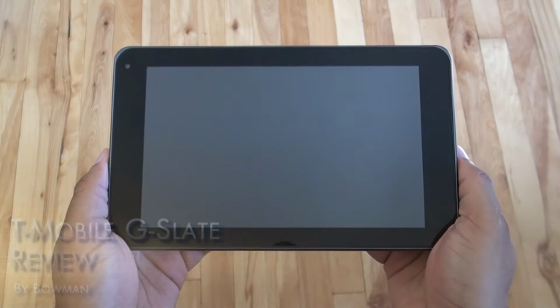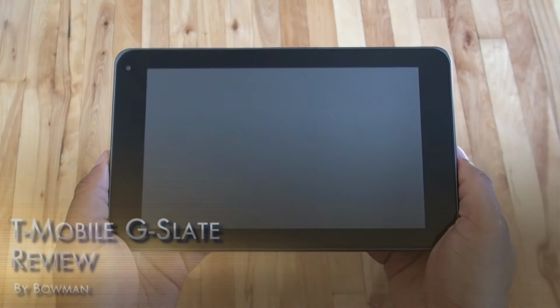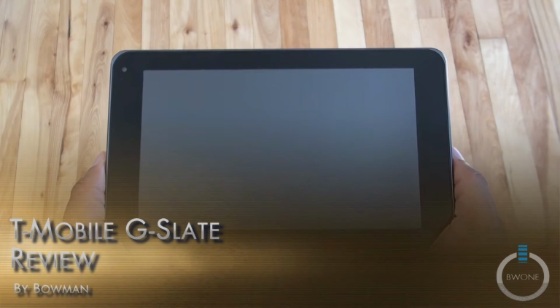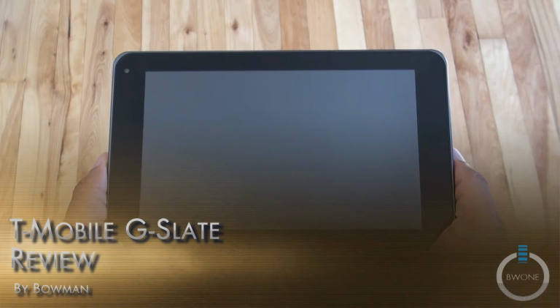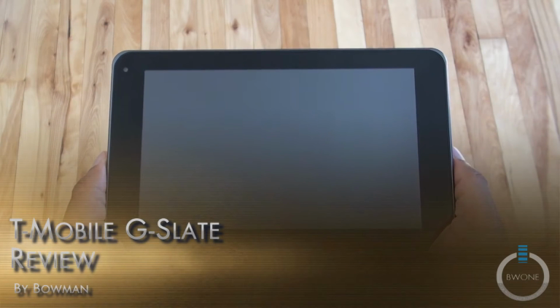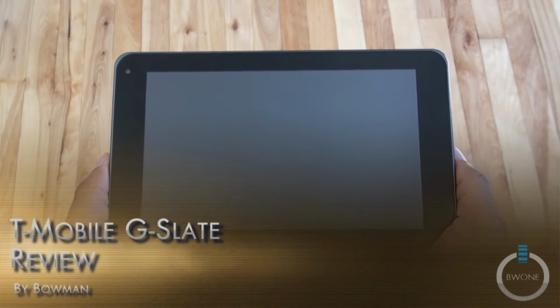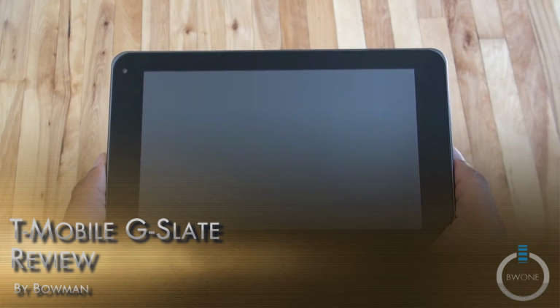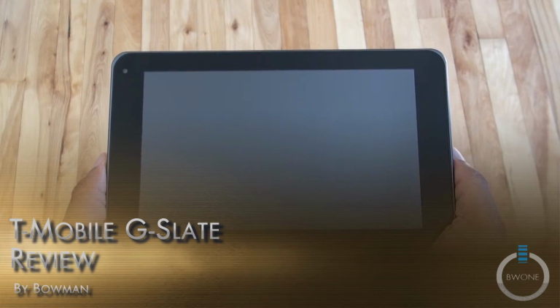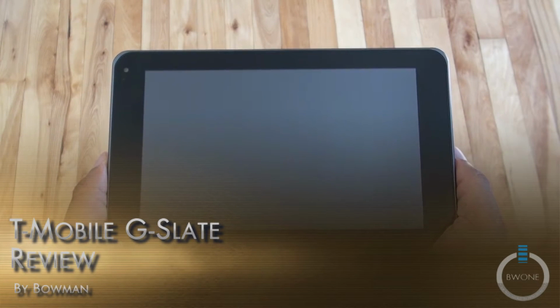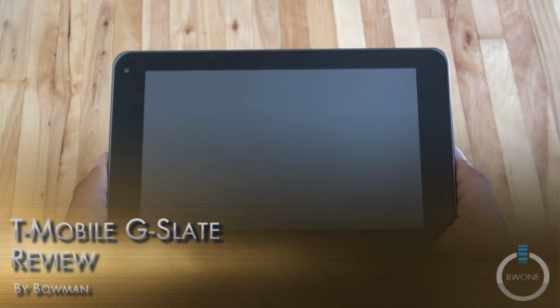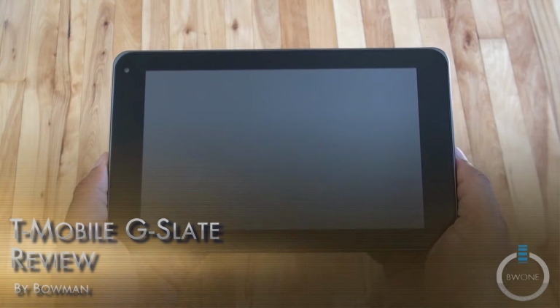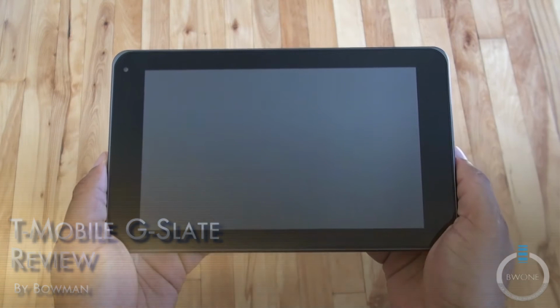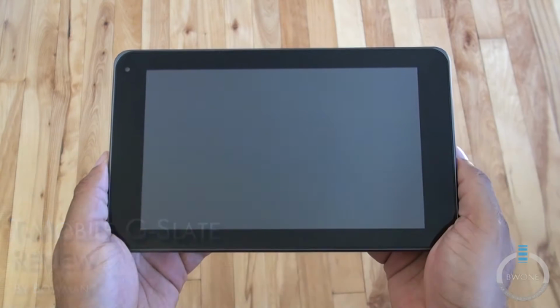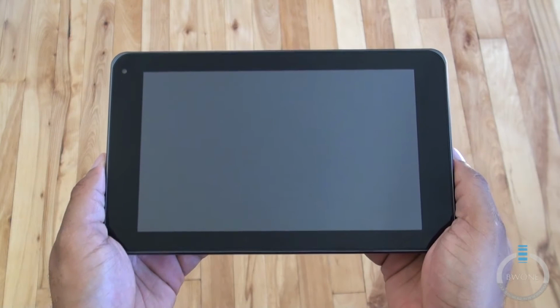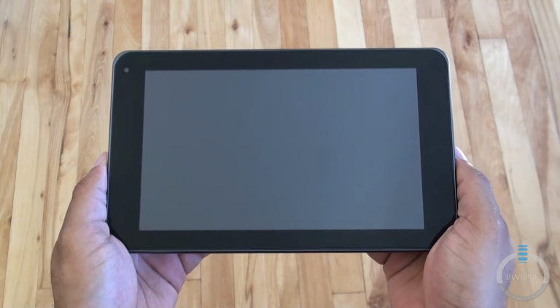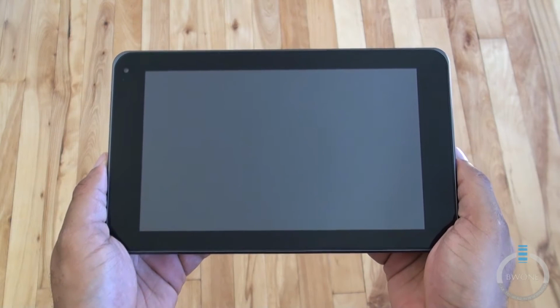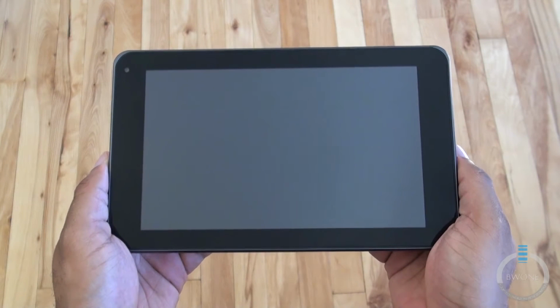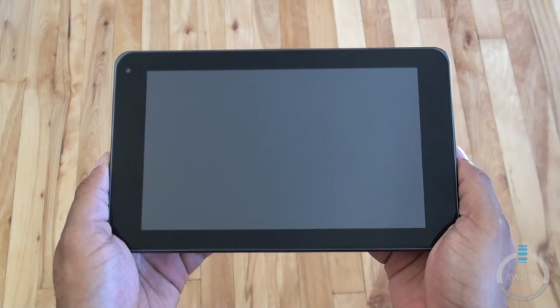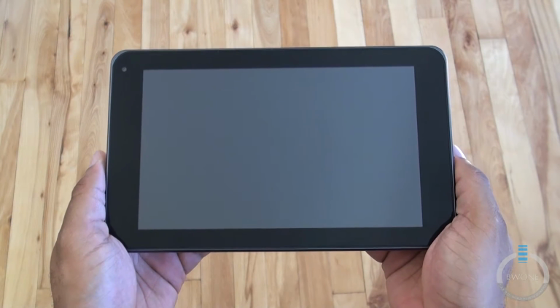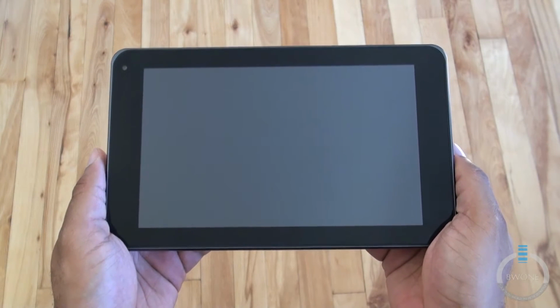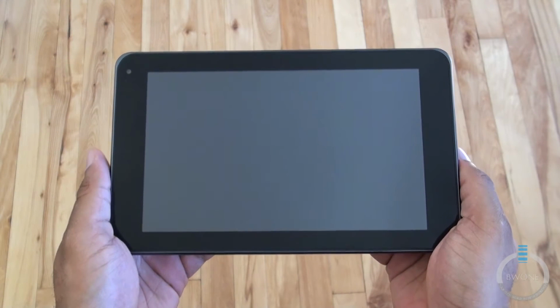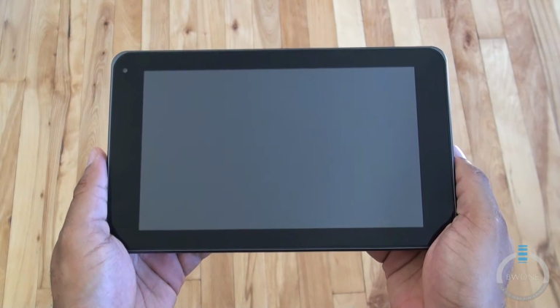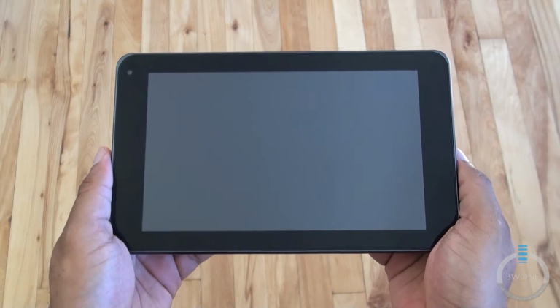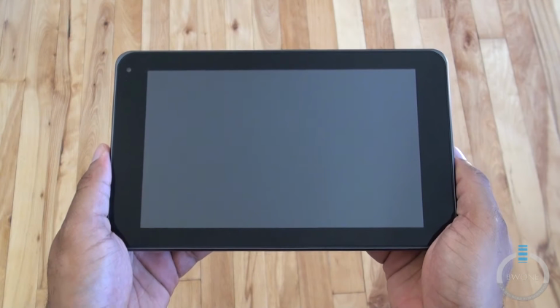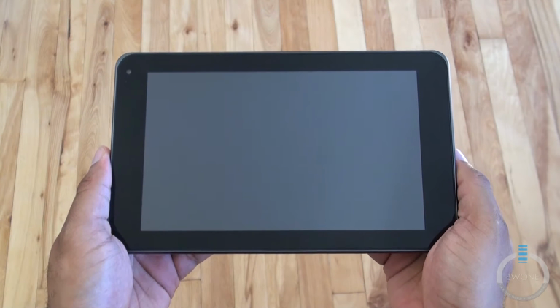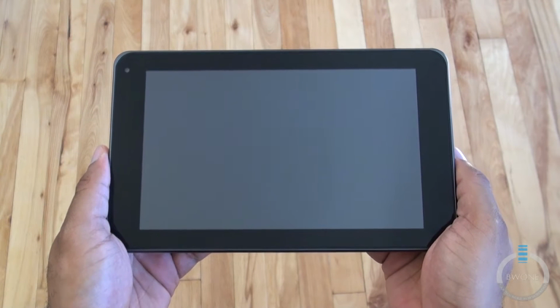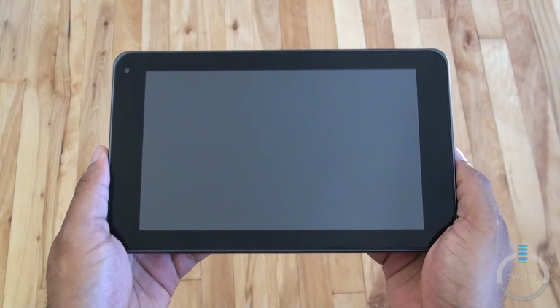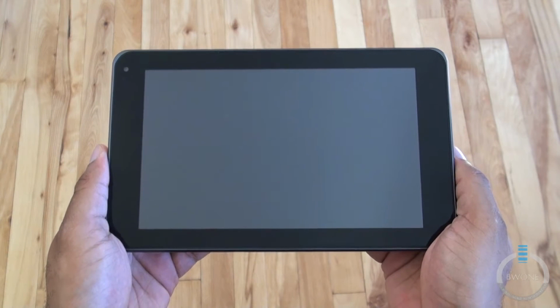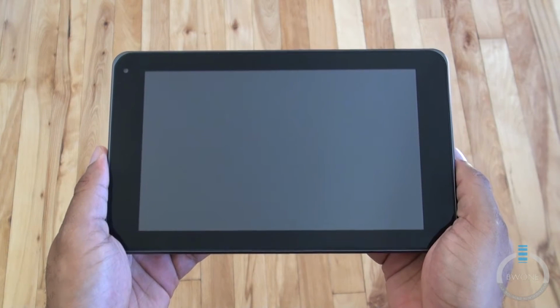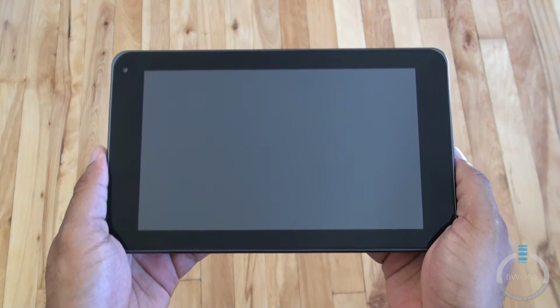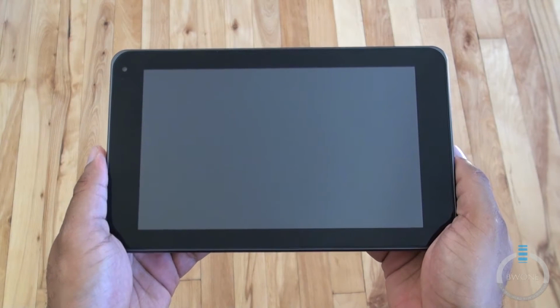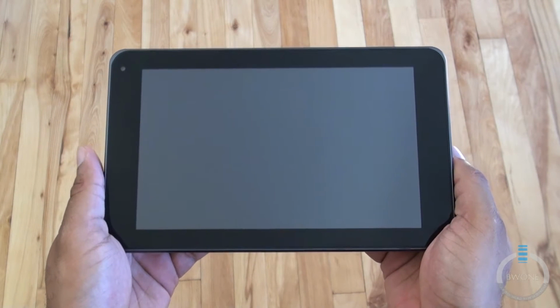Bowman here from BW1.com. I'm going to give you my review of the world's first 3D tablet, the T-Mobile G Slate. The T-Mobile G Slate is made by LG and it's the world's first 3D and 4G tablet together.